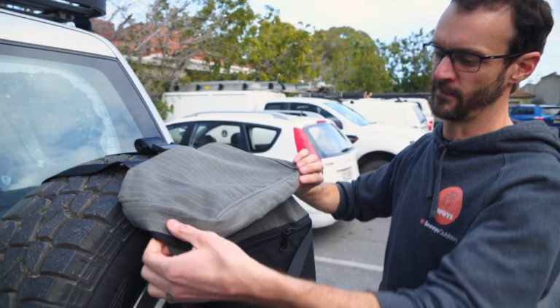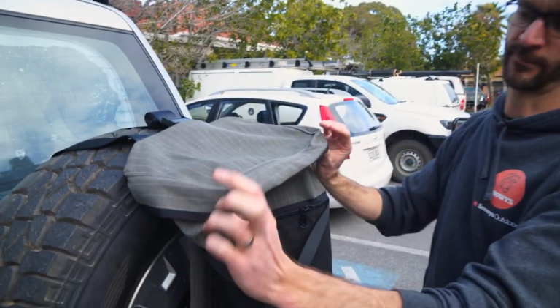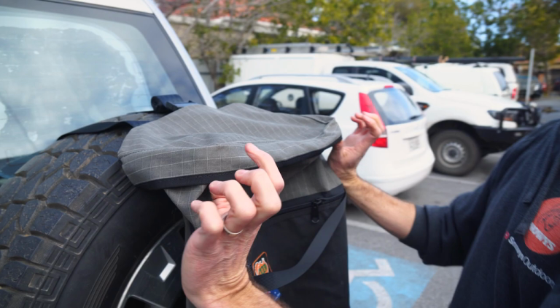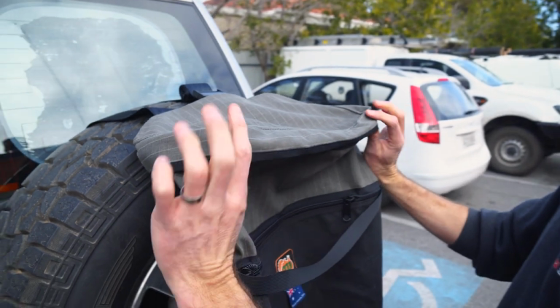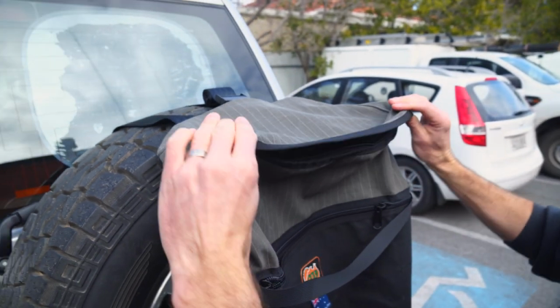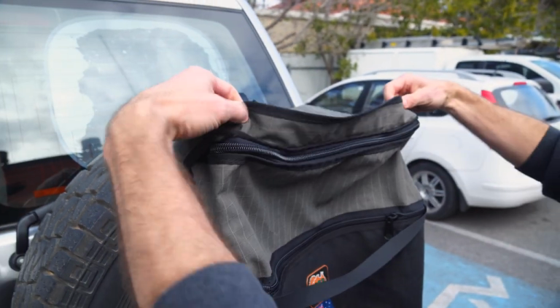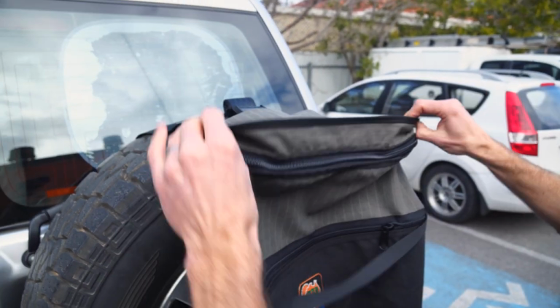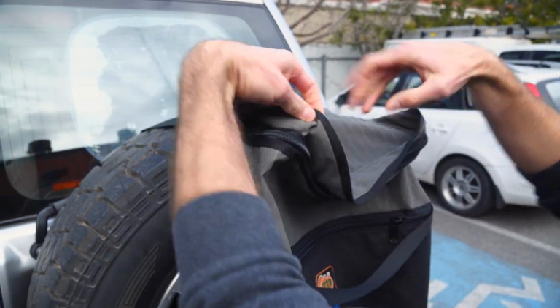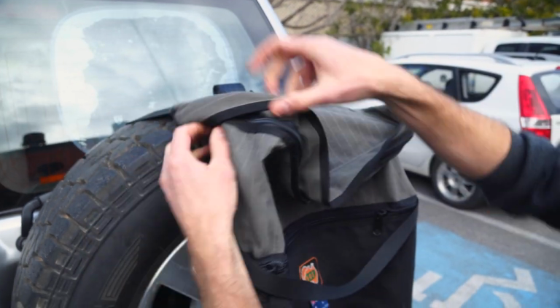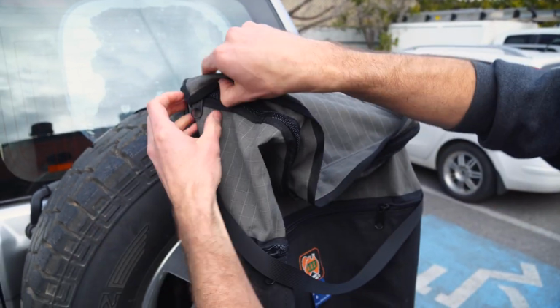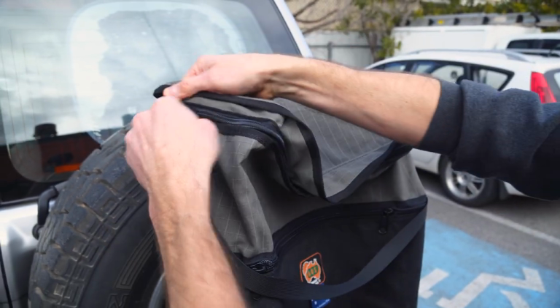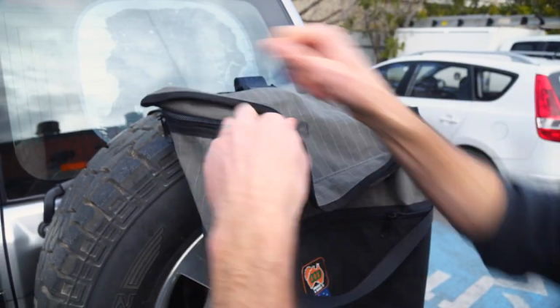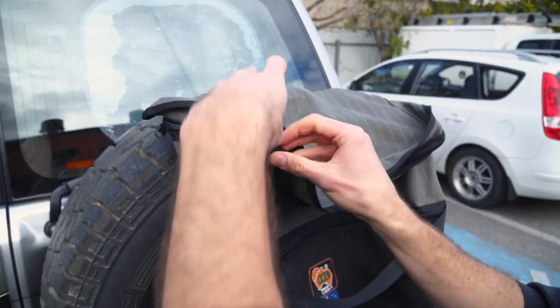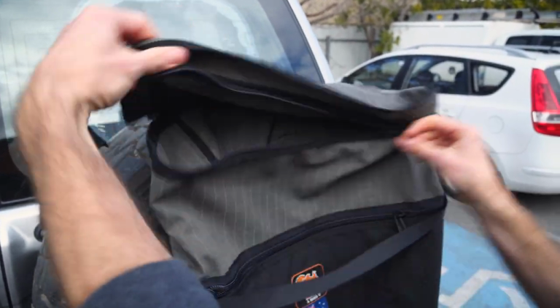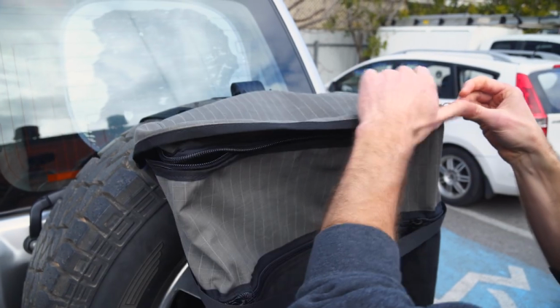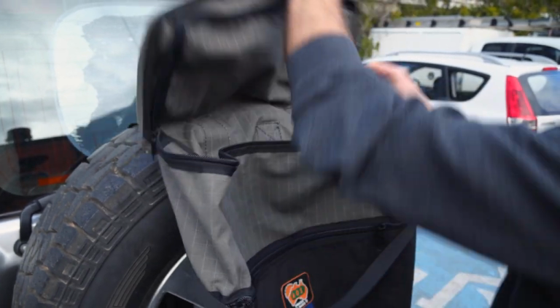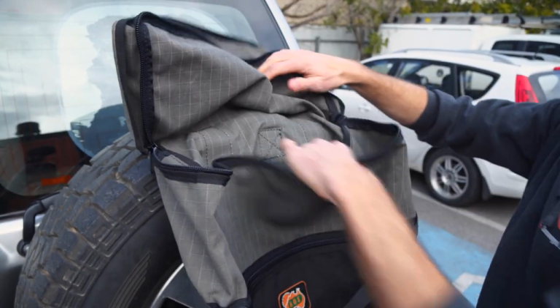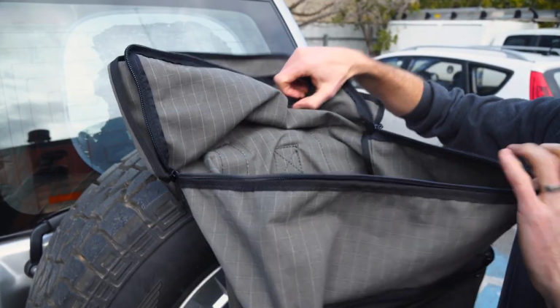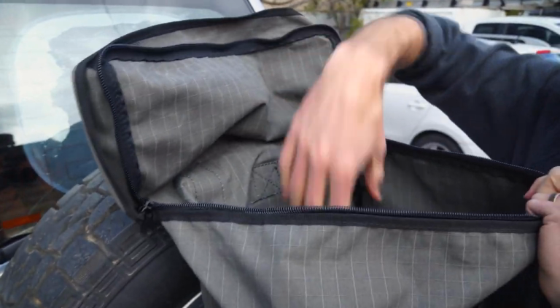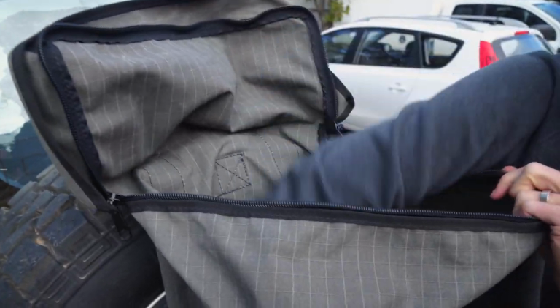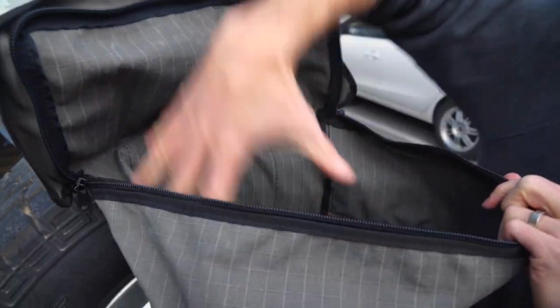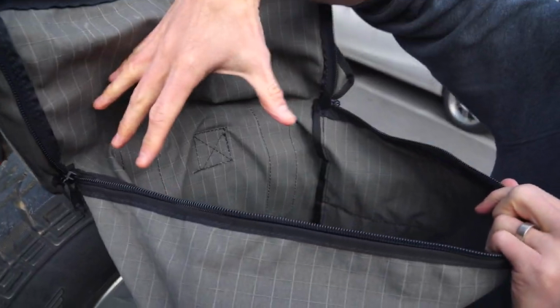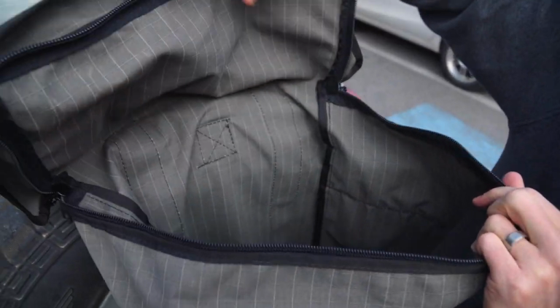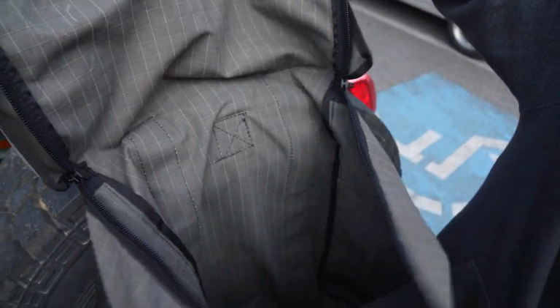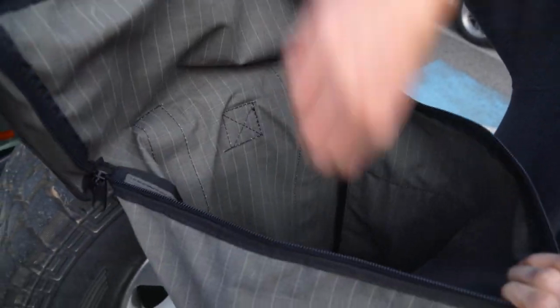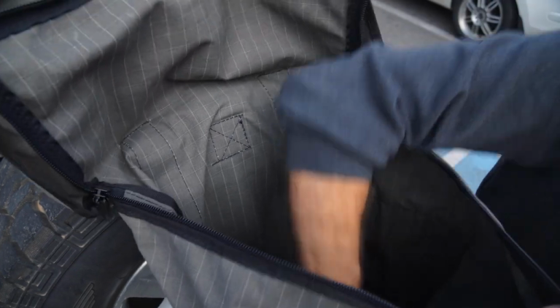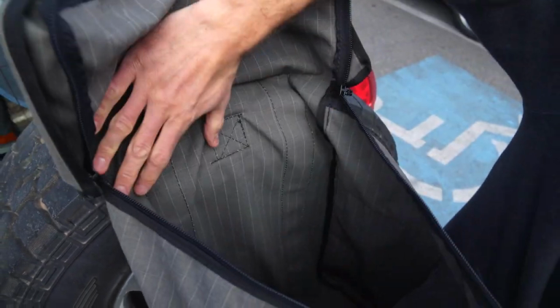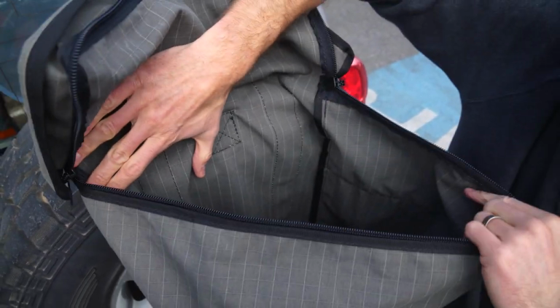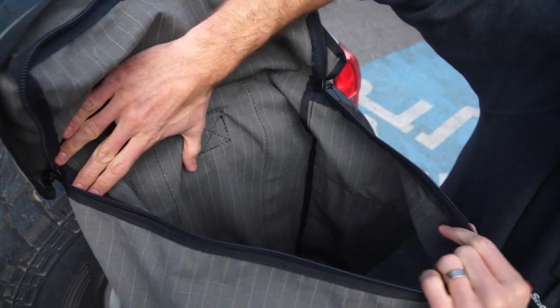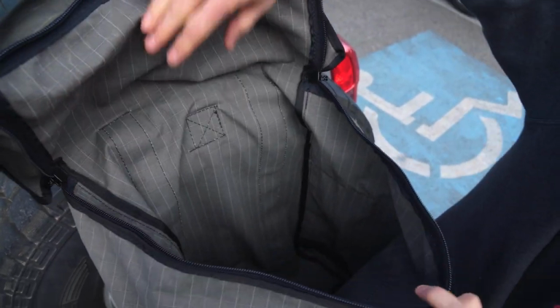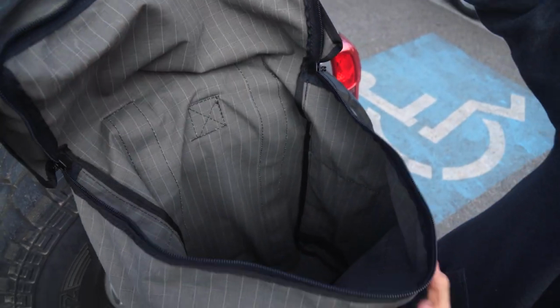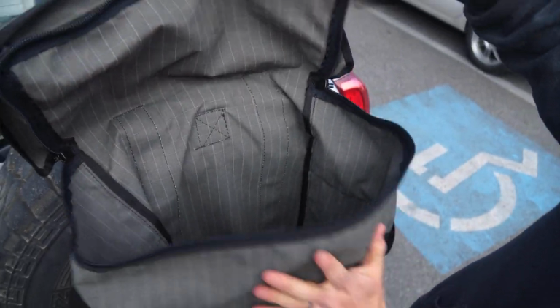Moving forward, we've got the flap over the top here, which has got a little weather flap over the top of the zip. We unzip that and can then access inside the bag, and it's just one large pocket in there. No extra accessories or pockets or anything — just one big pocket.